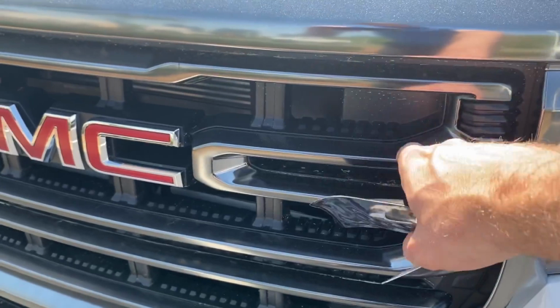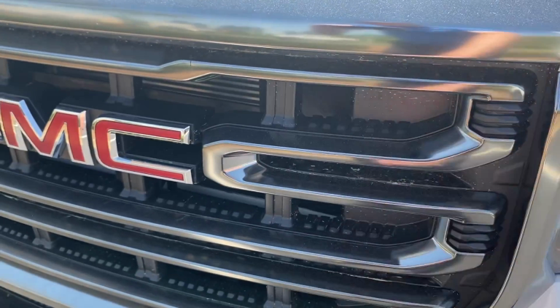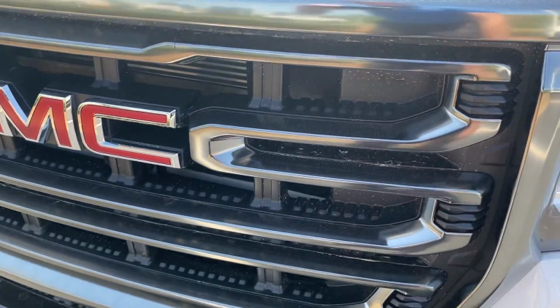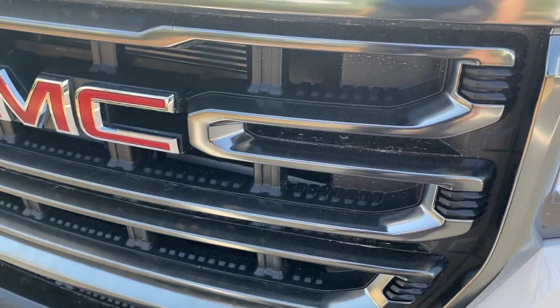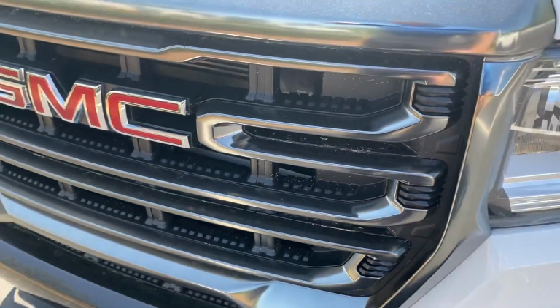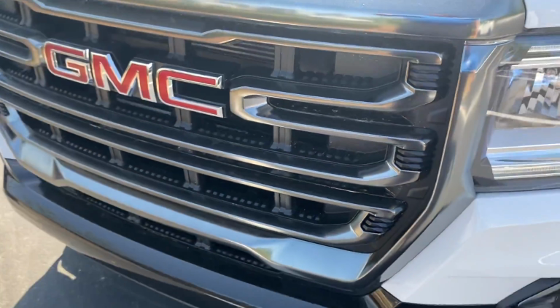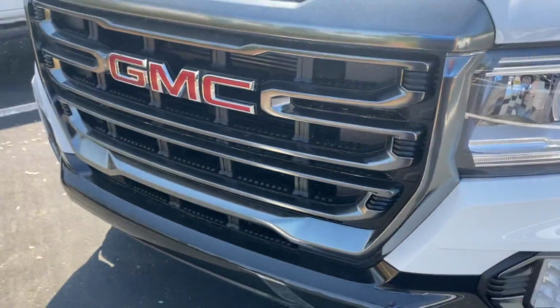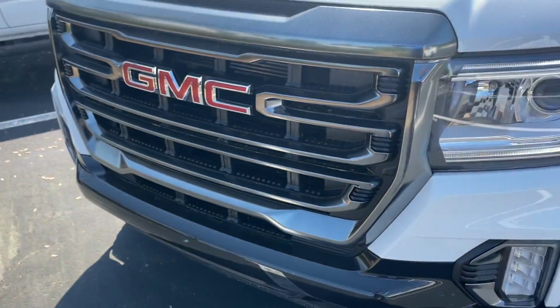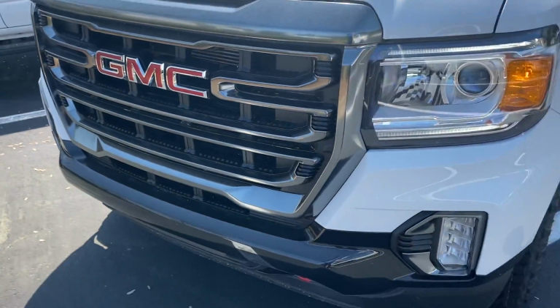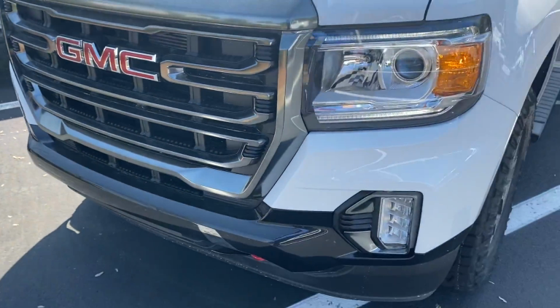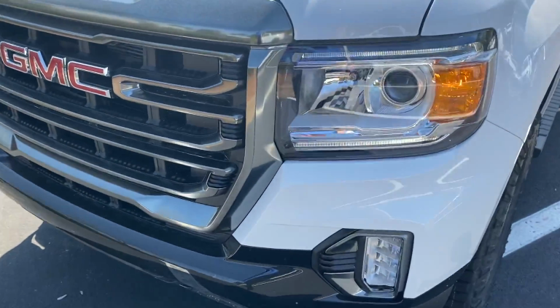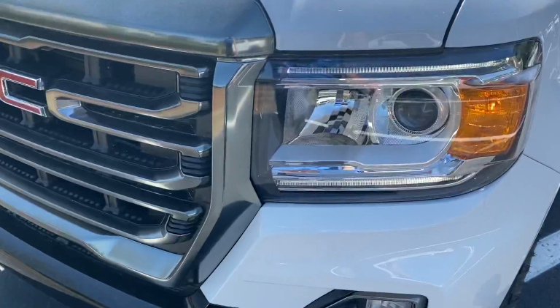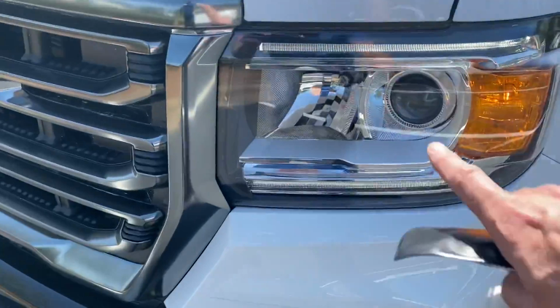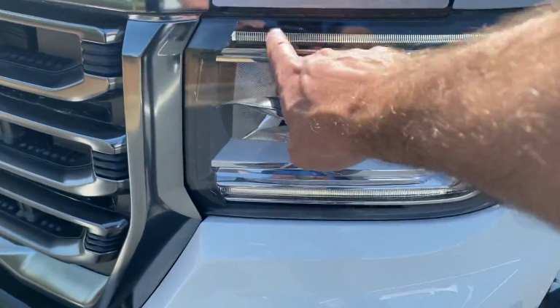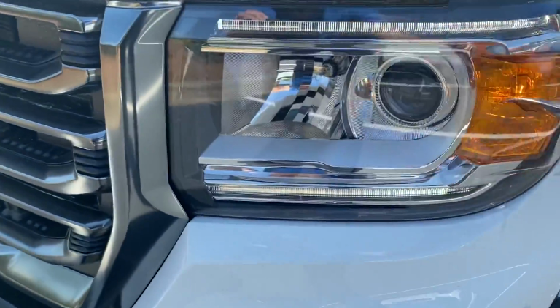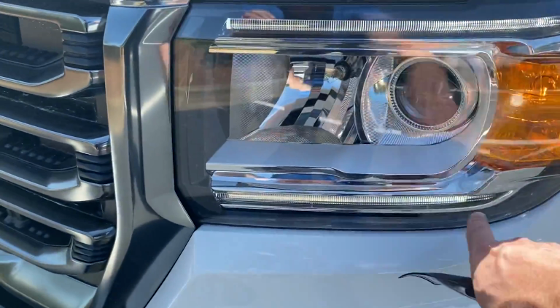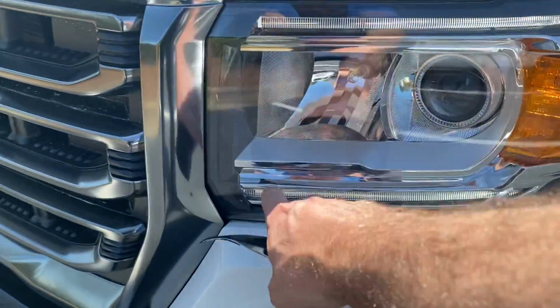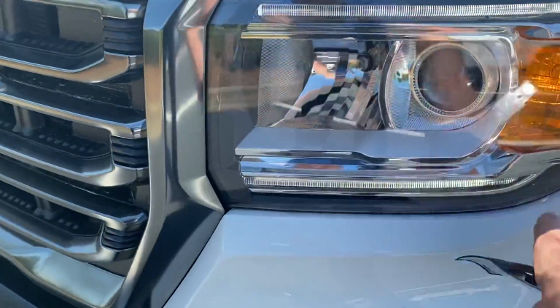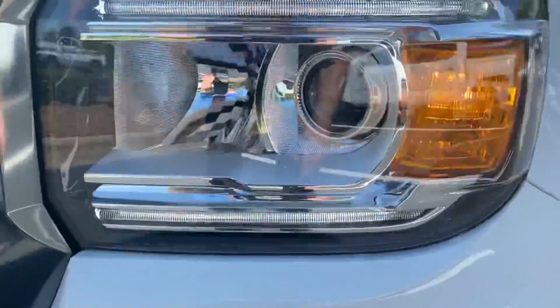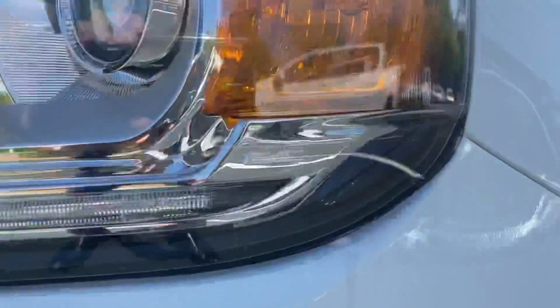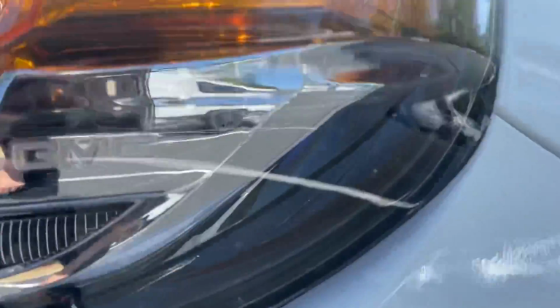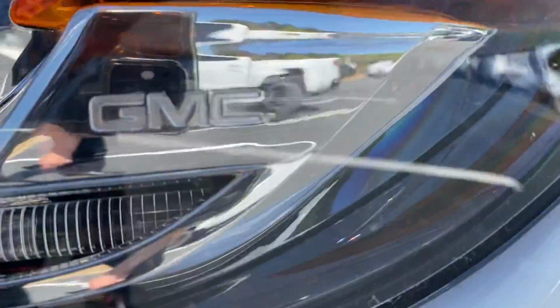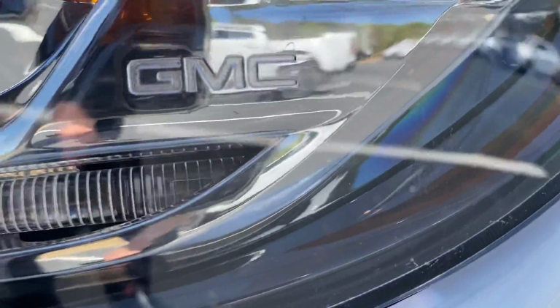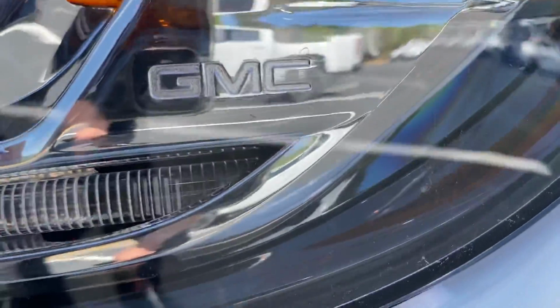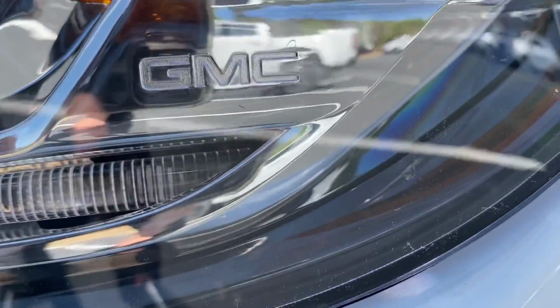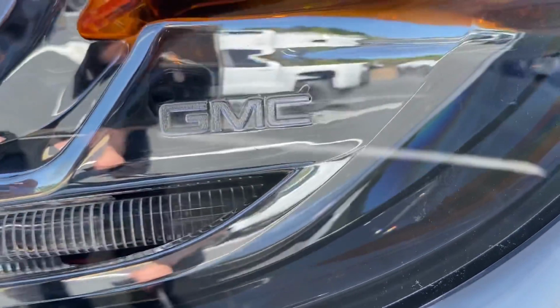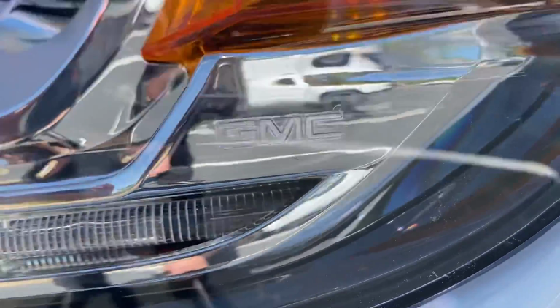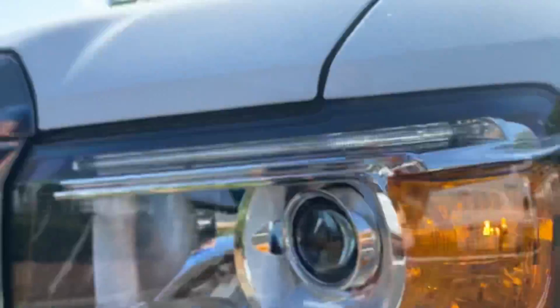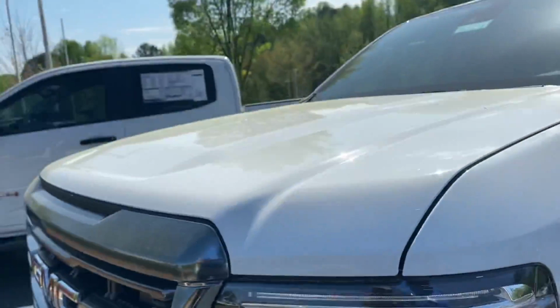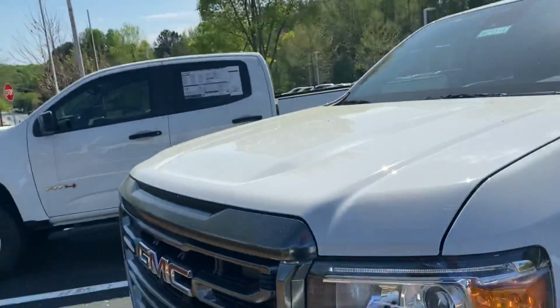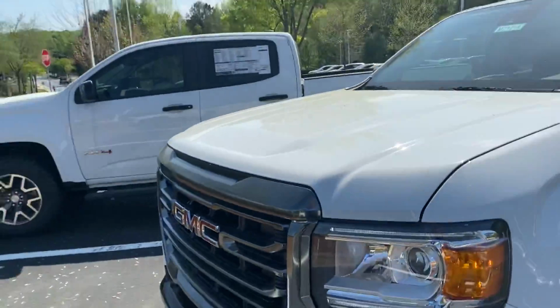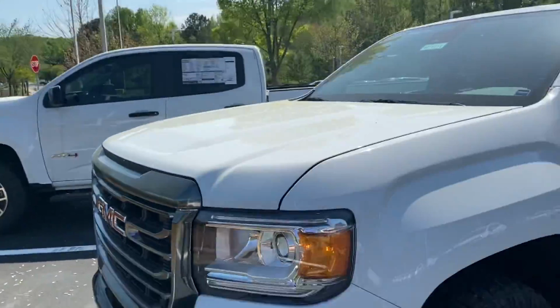What's nice too is it's got kind of a black chrome grille. With the AT4 you get the LED piping around the lights. I love all the little Easter eggs they sneak in there — like a little GMC in the headlight. There are several of those around the truck.